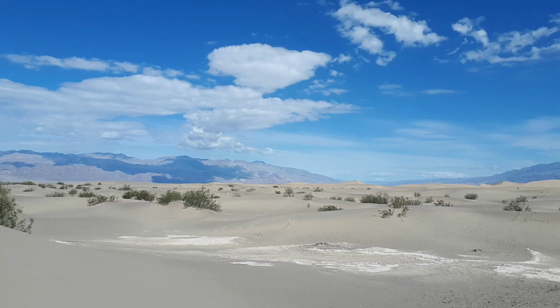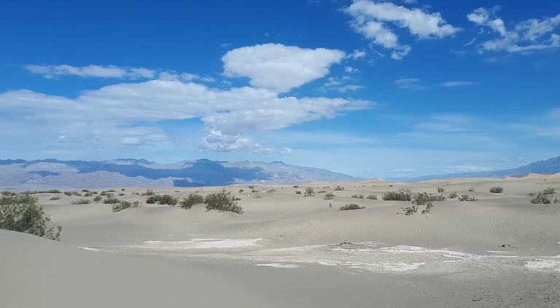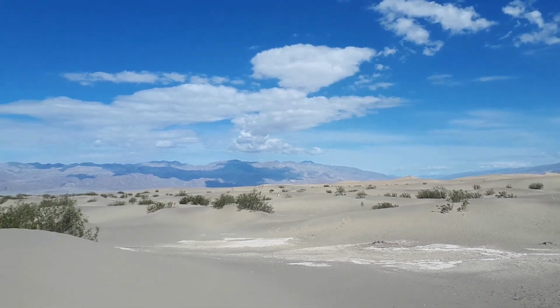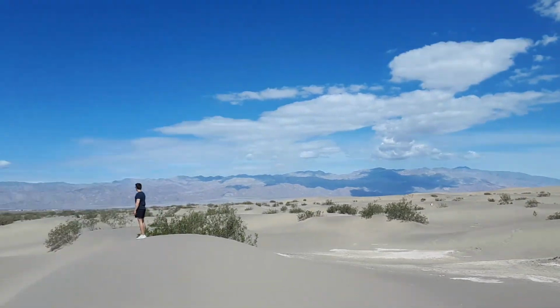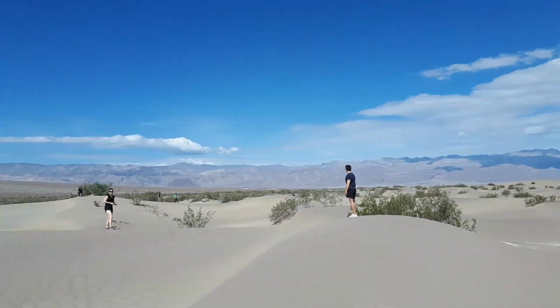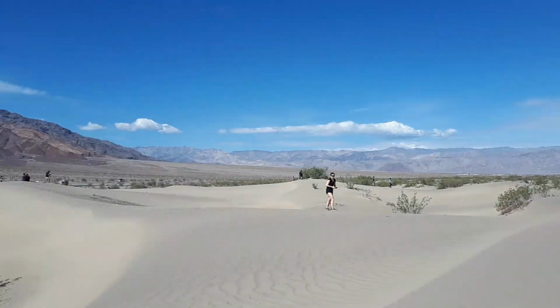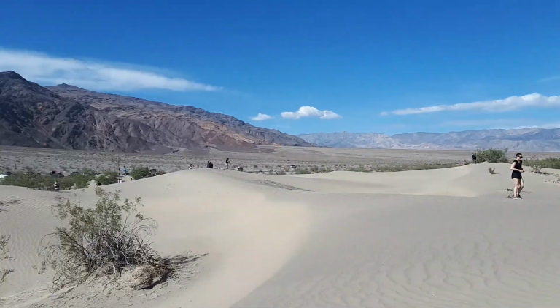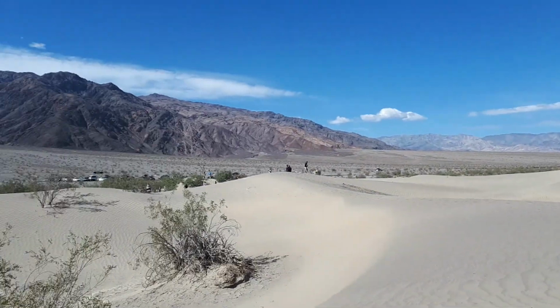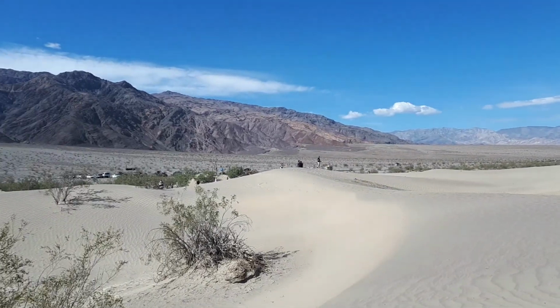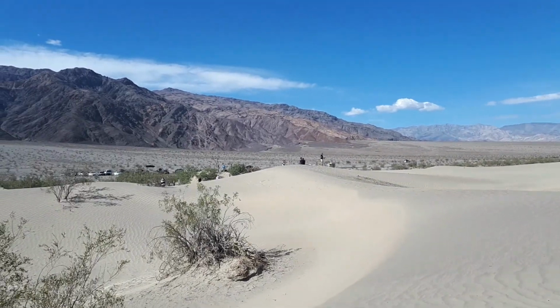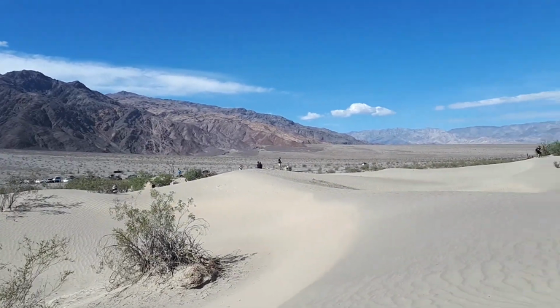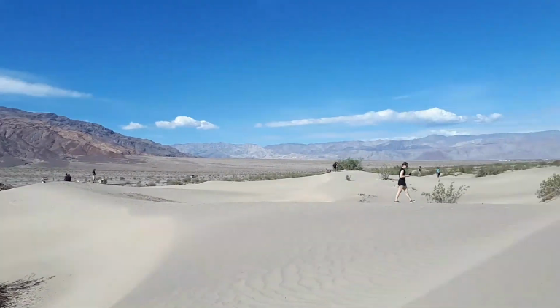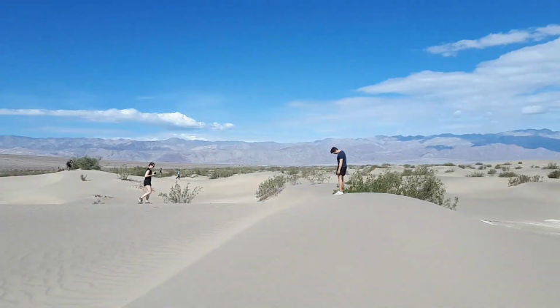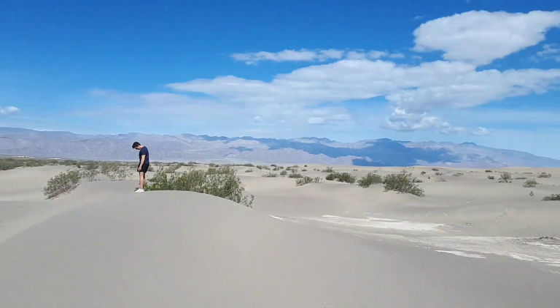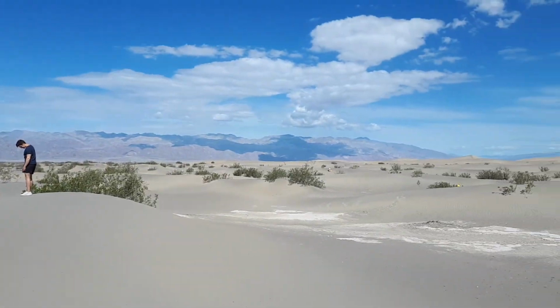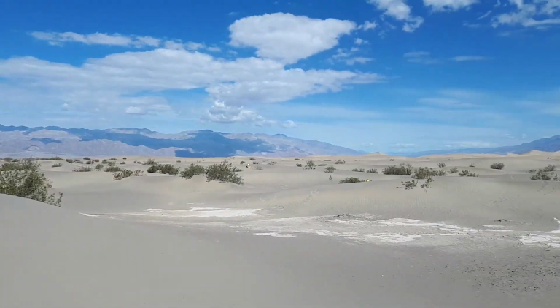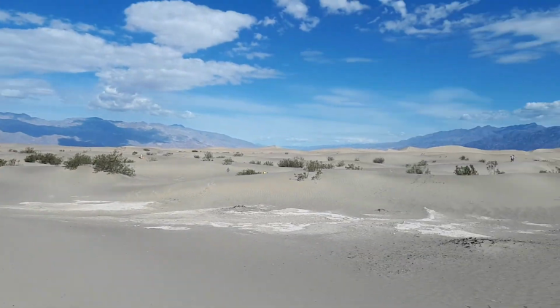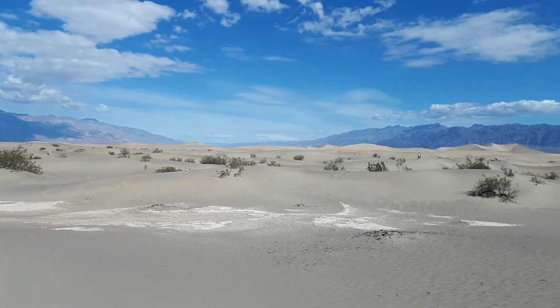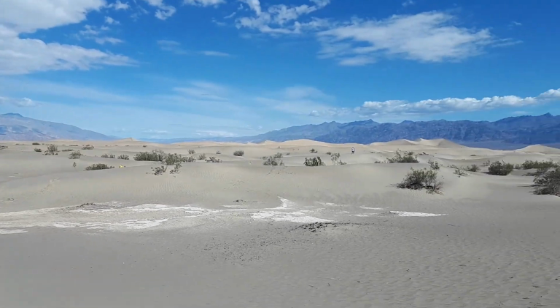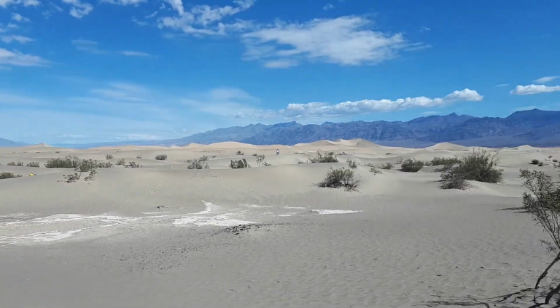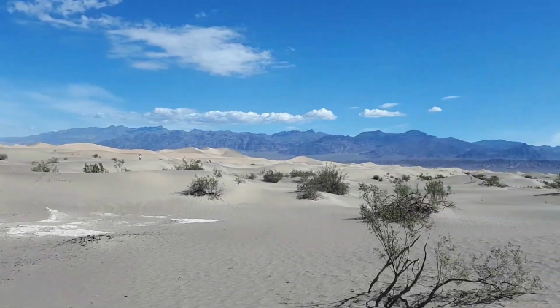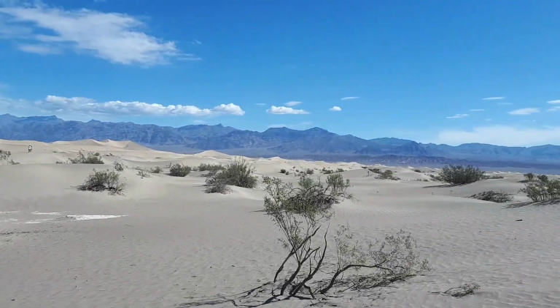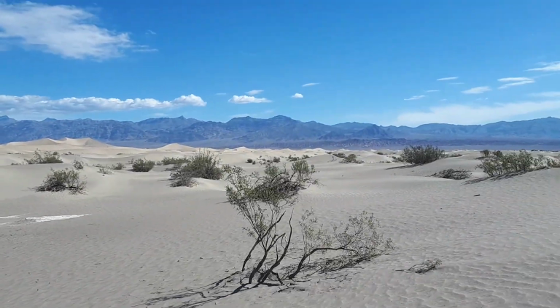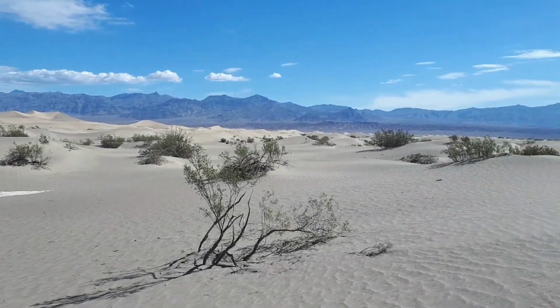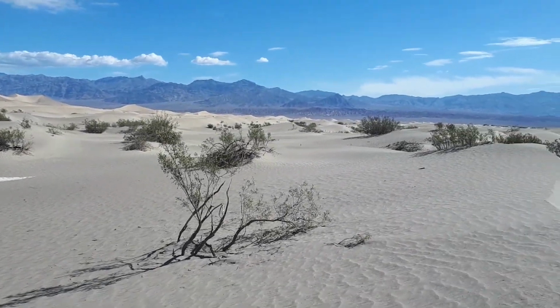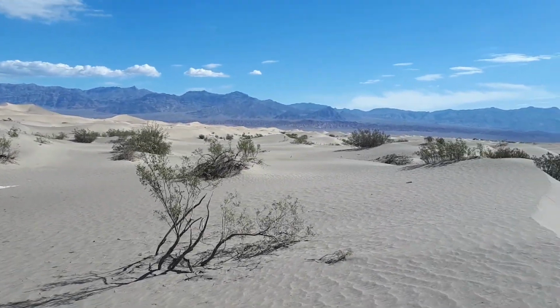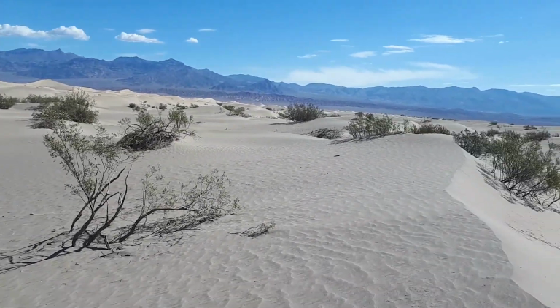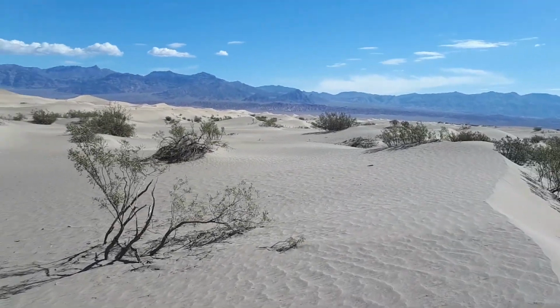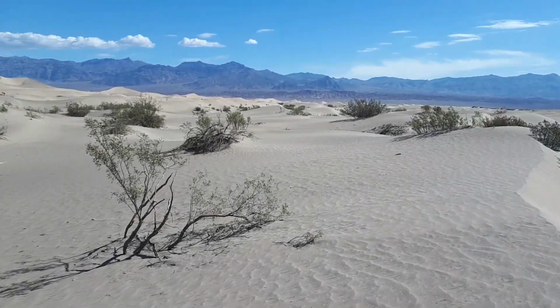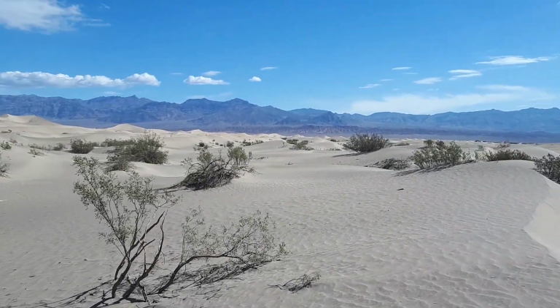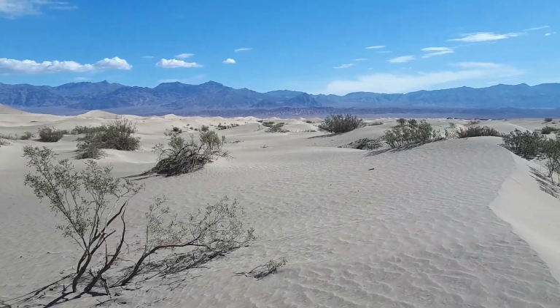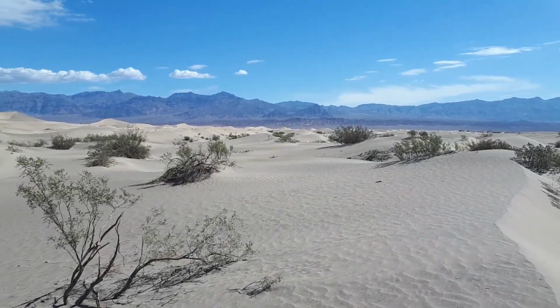I've hiked like maybe five minutes from the parking lot and I'm boiling. I don't think I'm going to be going too far on the sand dunes.